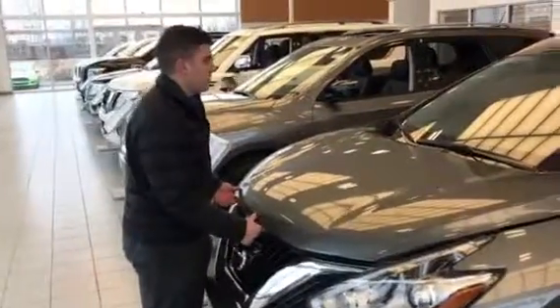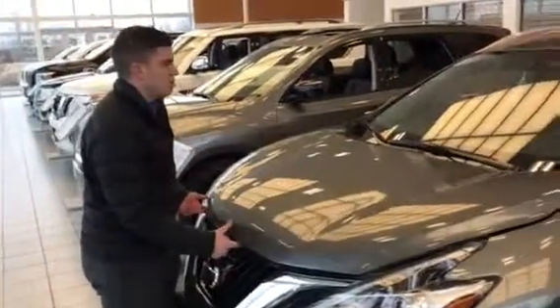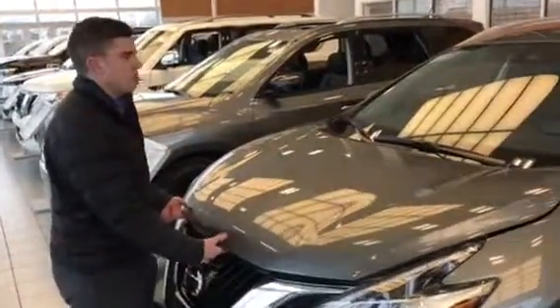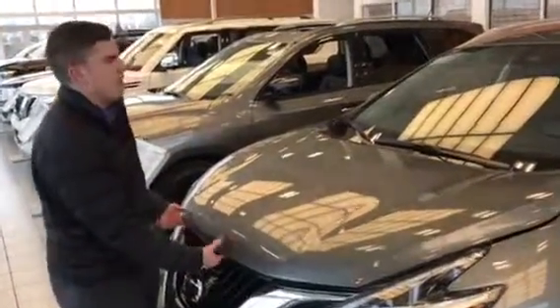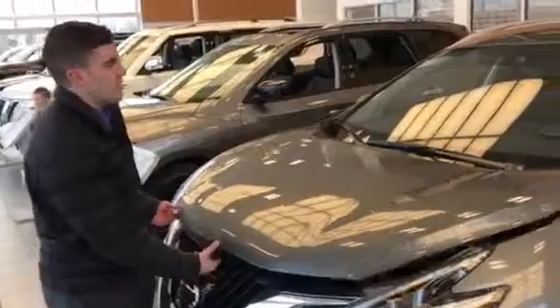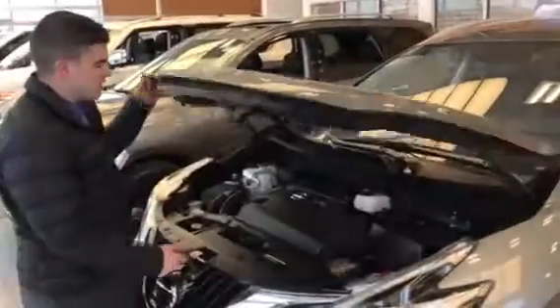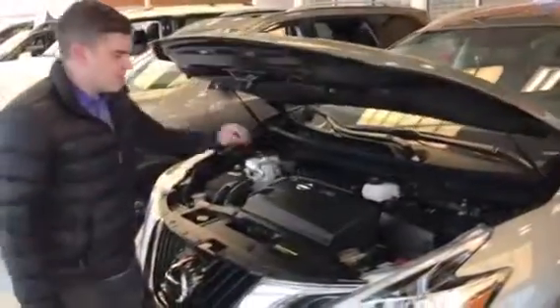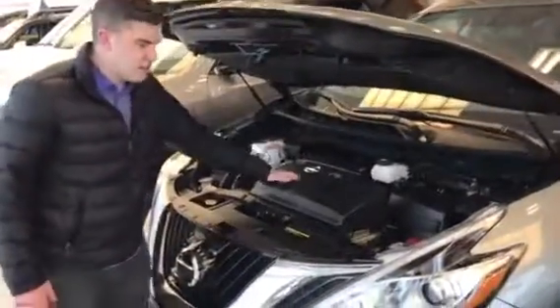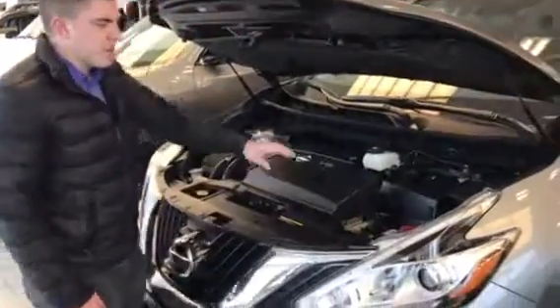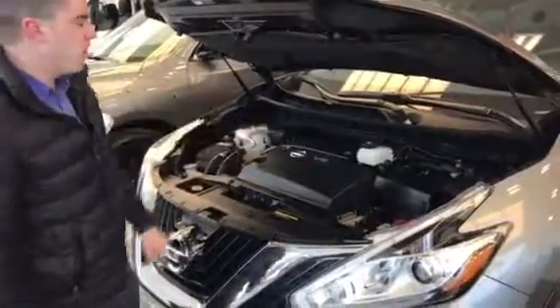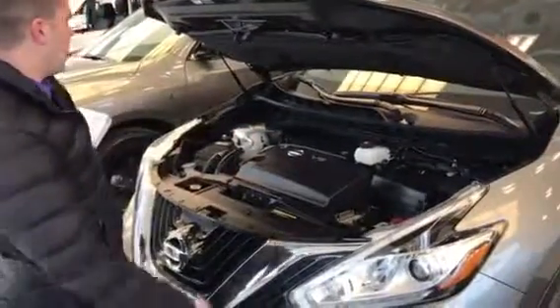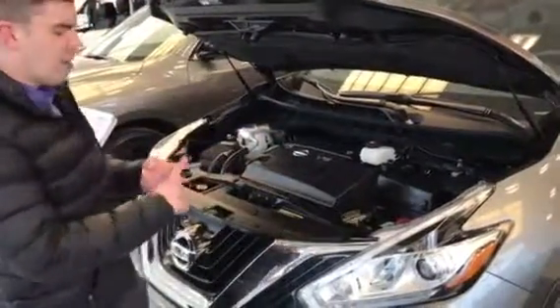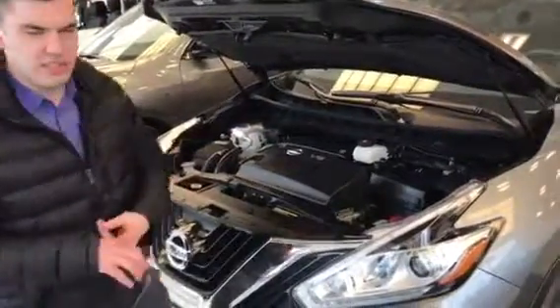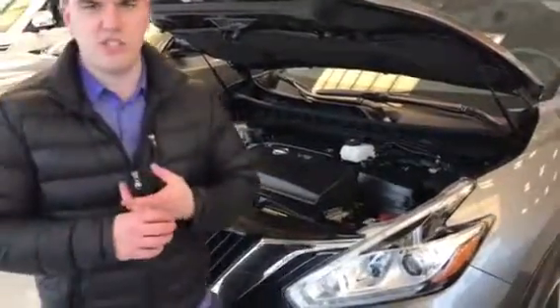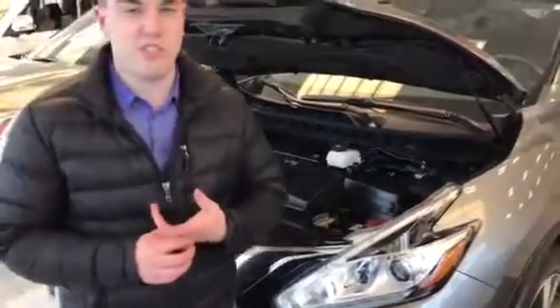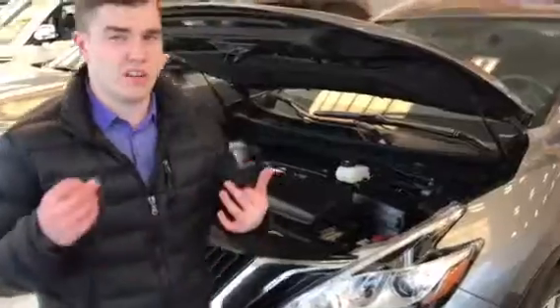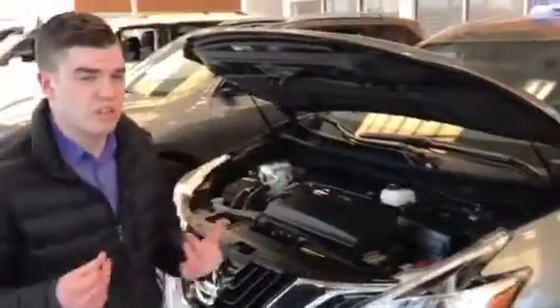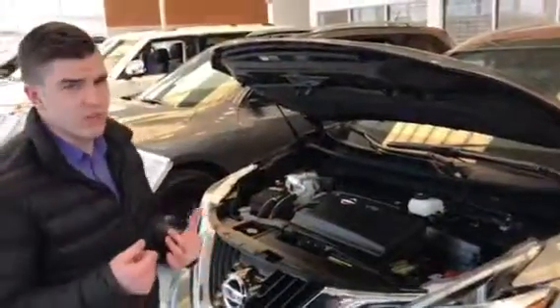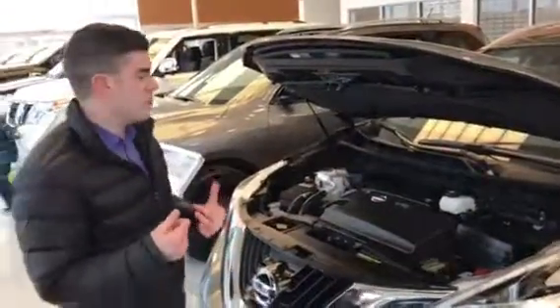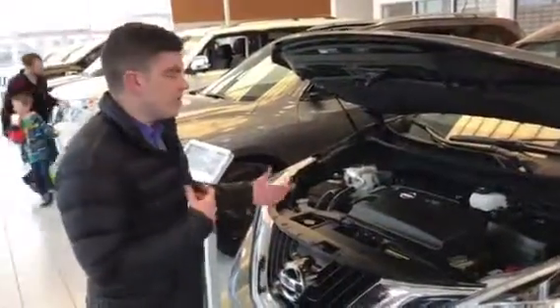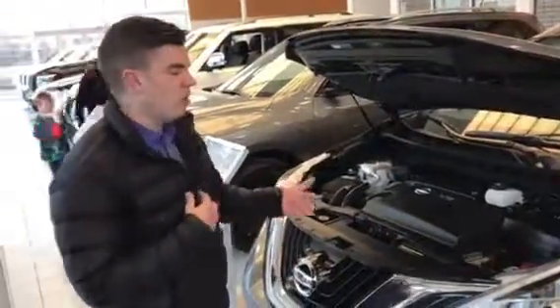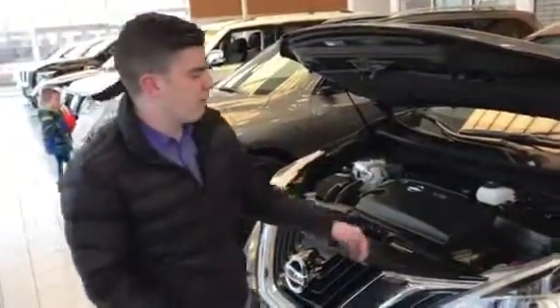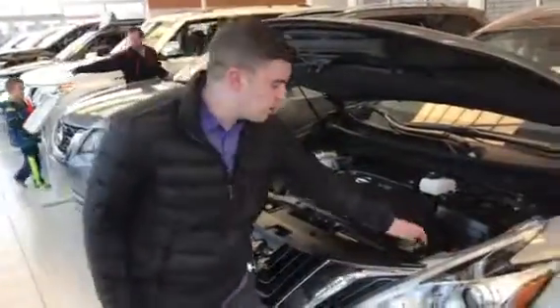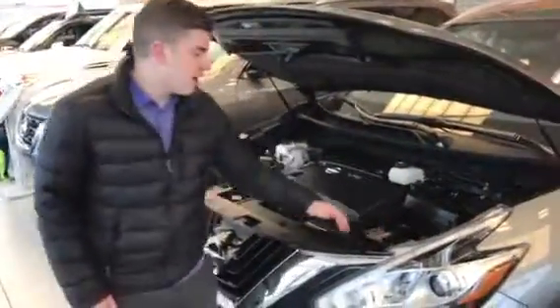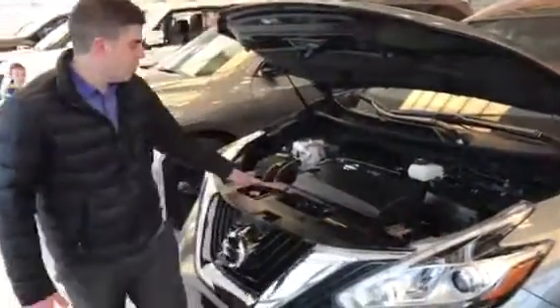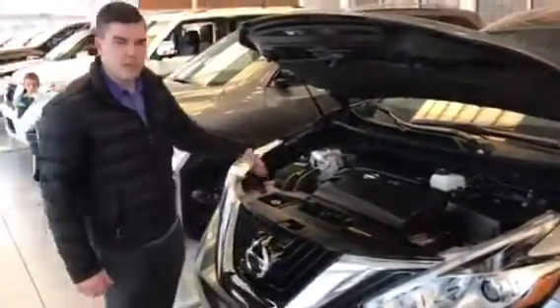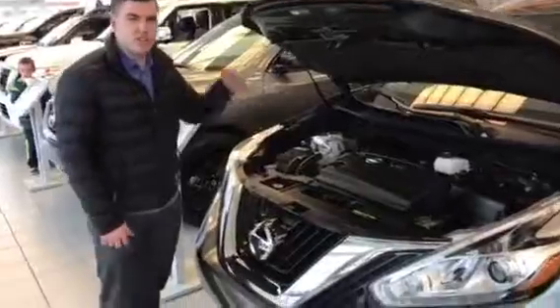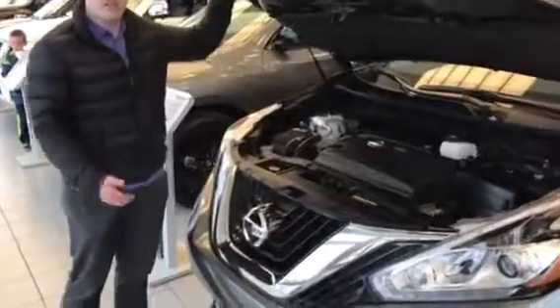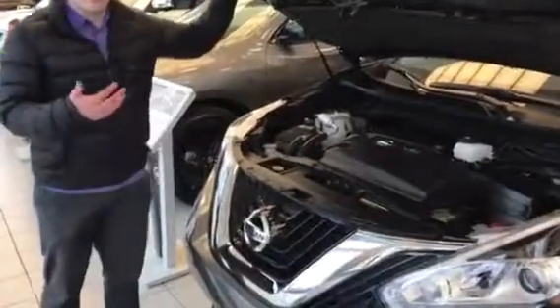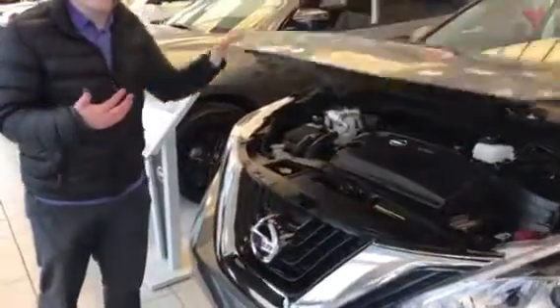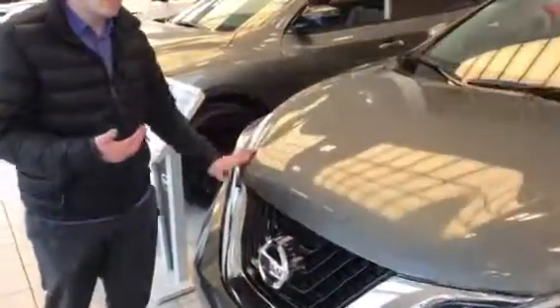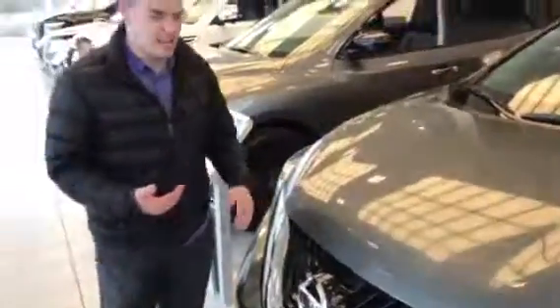Underneath the hood you do have the 3.5 litre V6, just right here. With the combination of the CVT transmission you actually get really really good fuel economy even with the all-wheel drive. And you've got your battery, window washer fluid, and your dipstick — easy to get into.